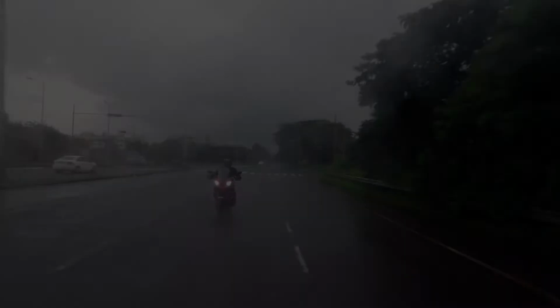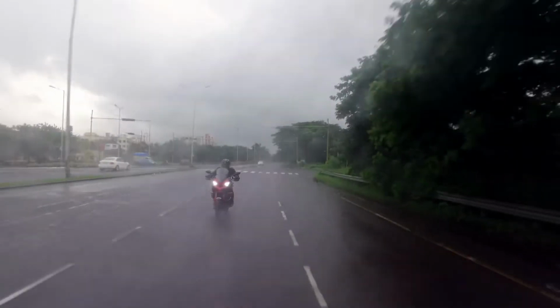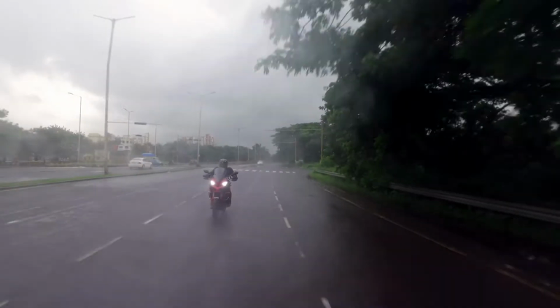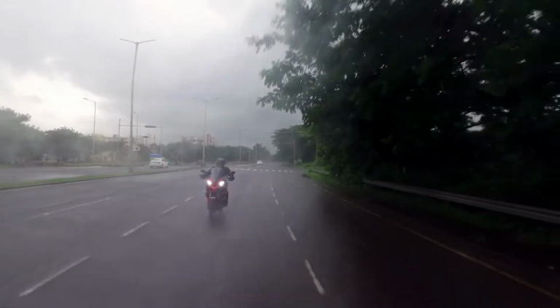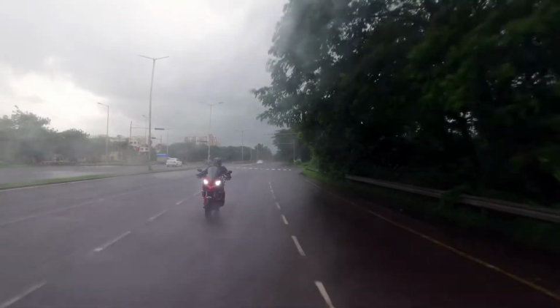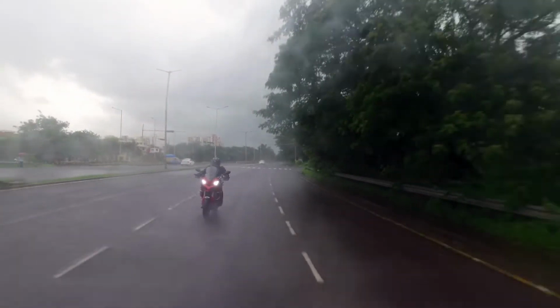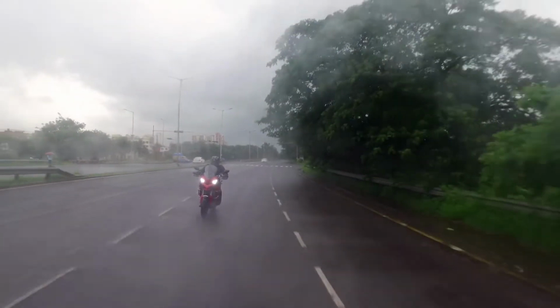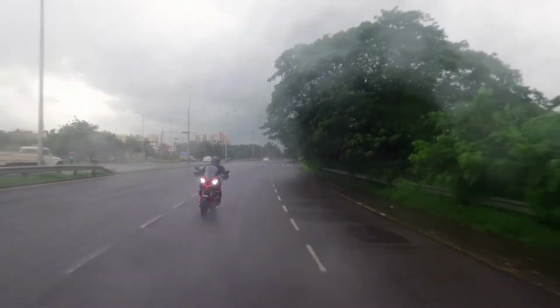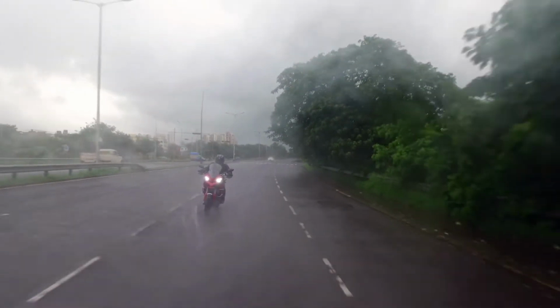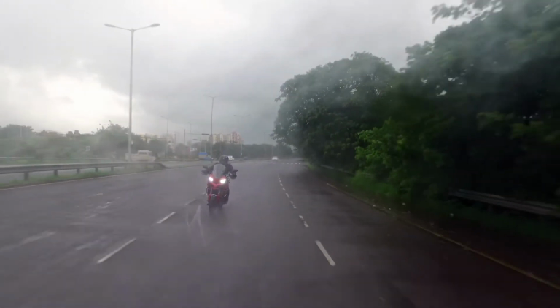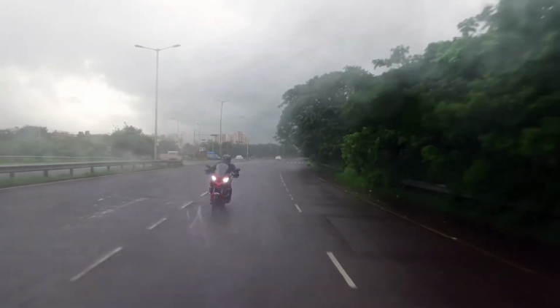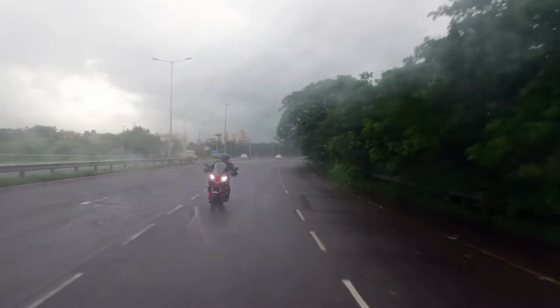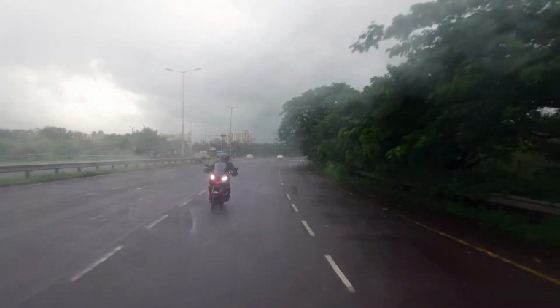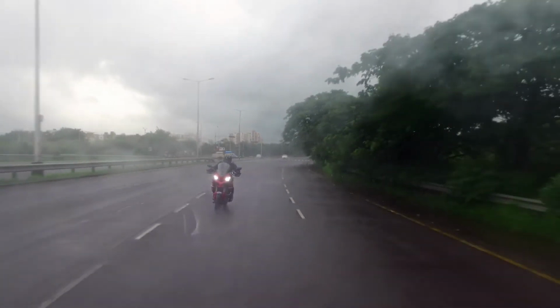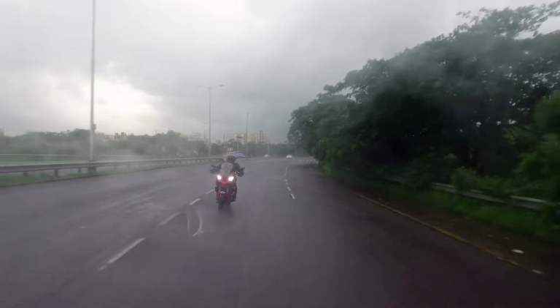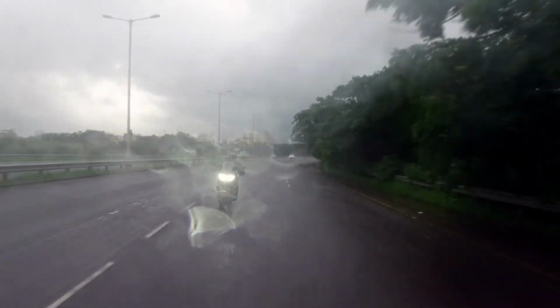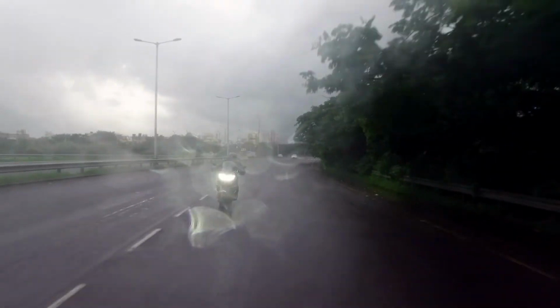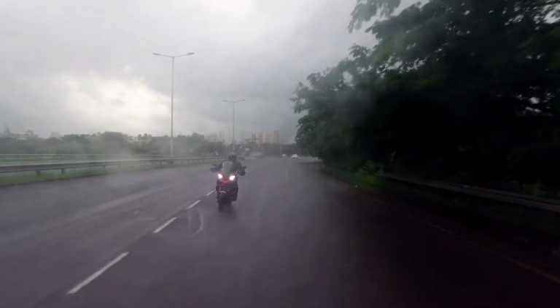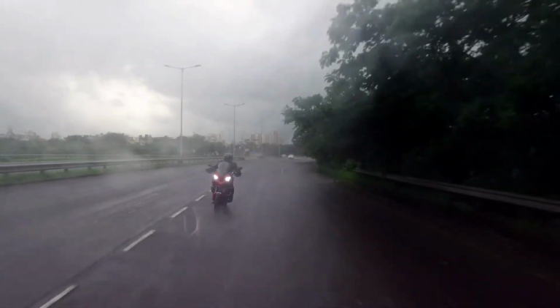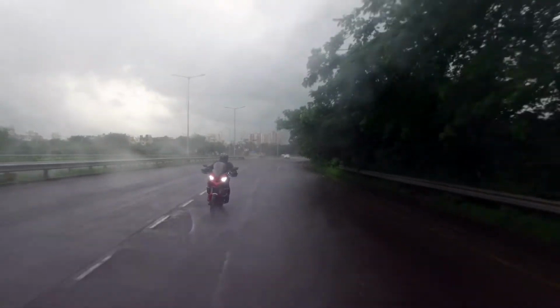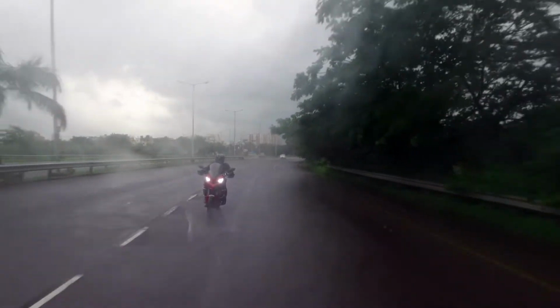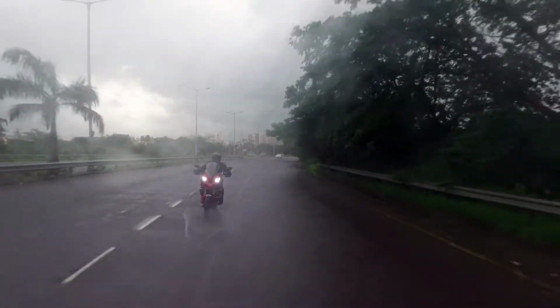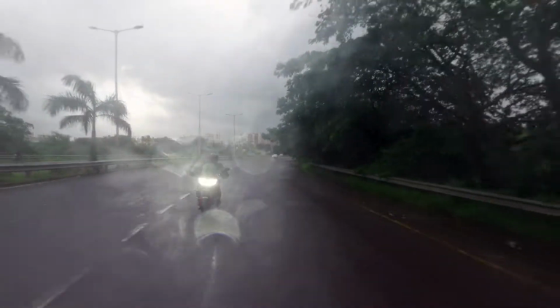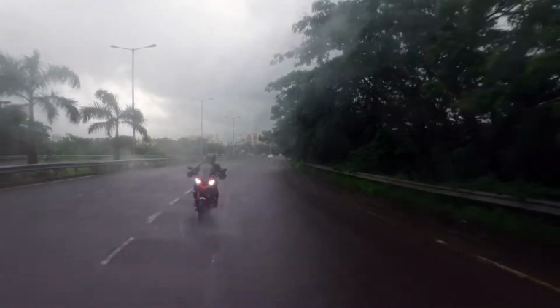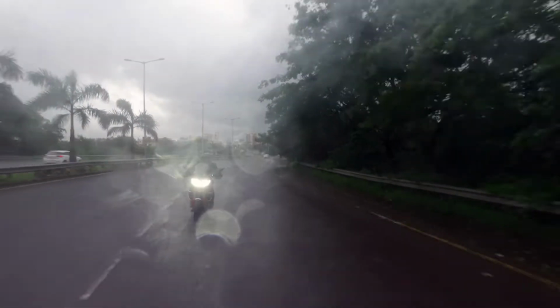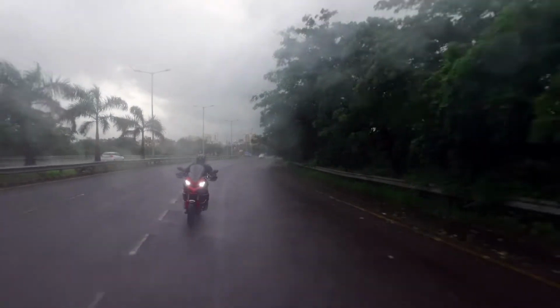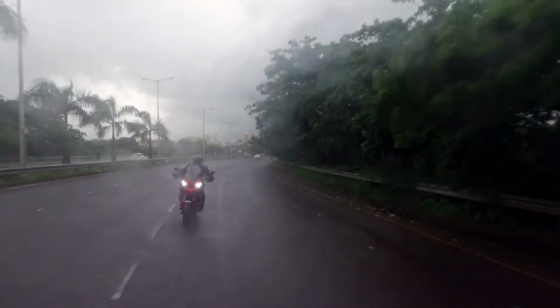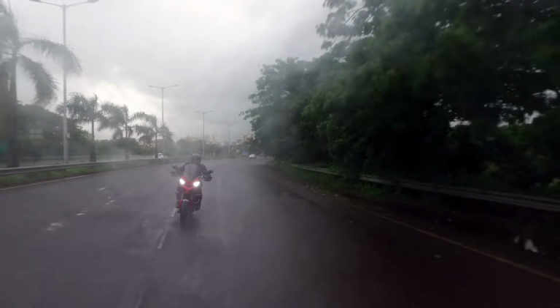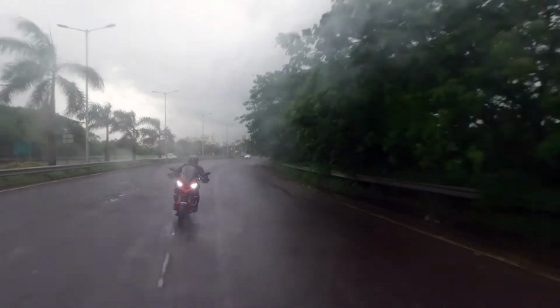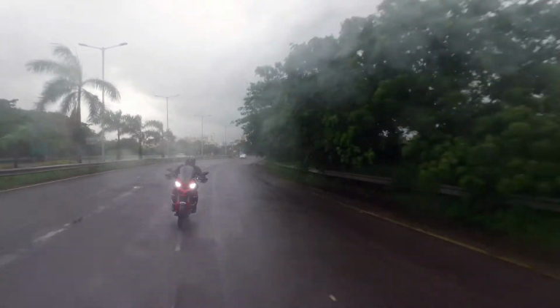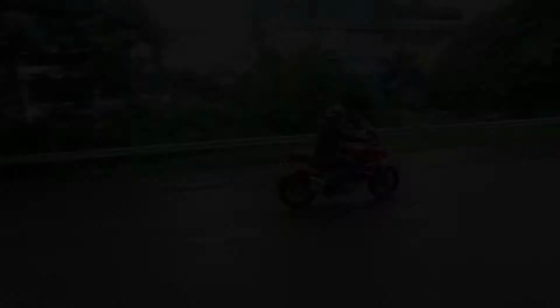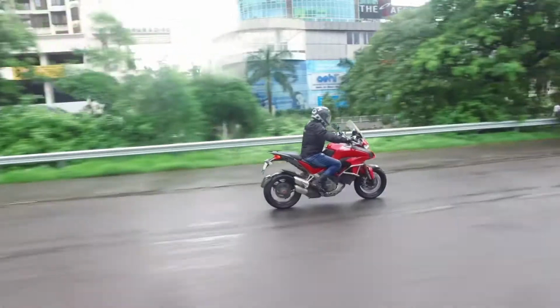One hell of an experience — that pretty much sums up my experience with the departing Ducati Multistrada 1200S. It rained cats and dogs on the day we were testing this motorcycle, but boy was I at ease throughout the journey.